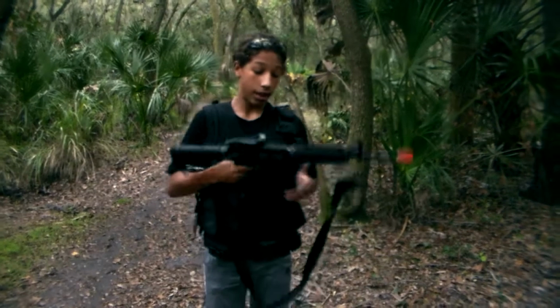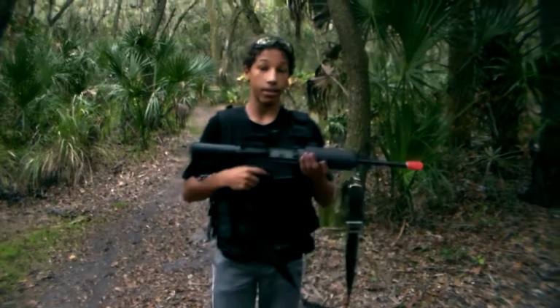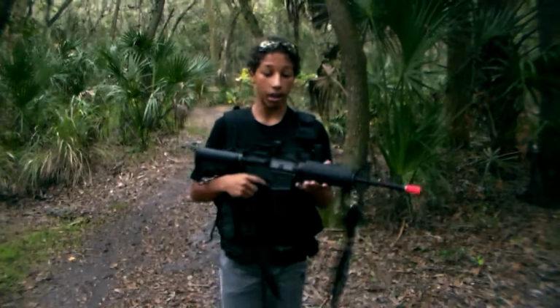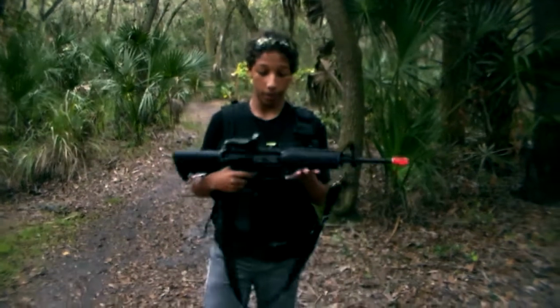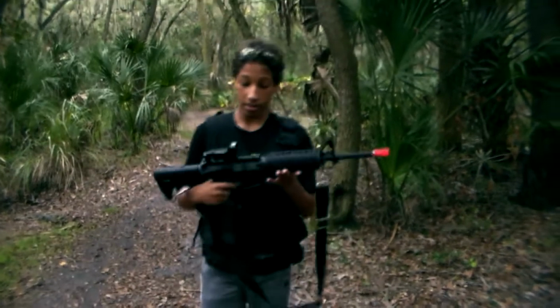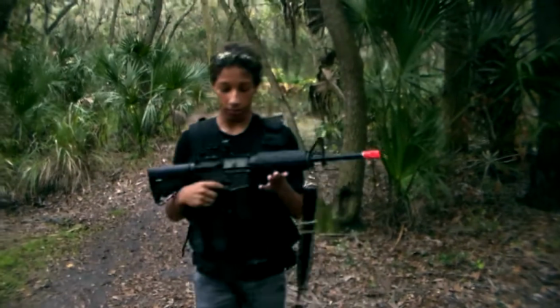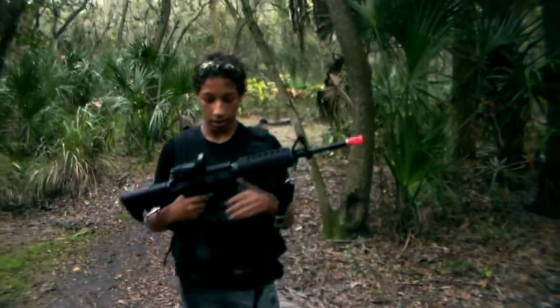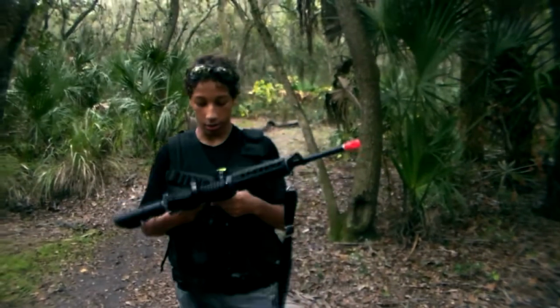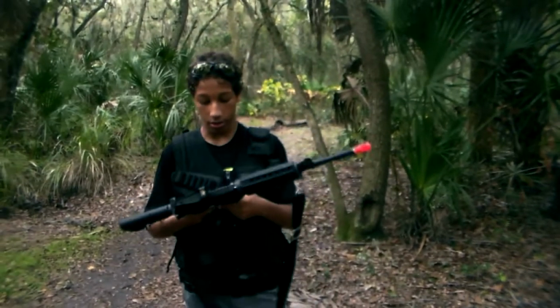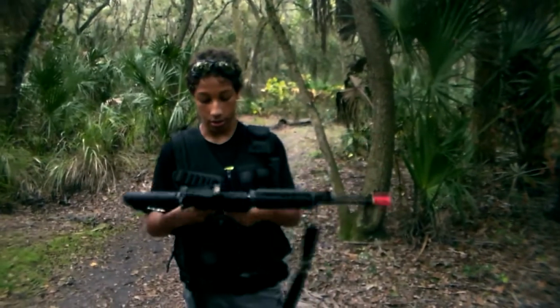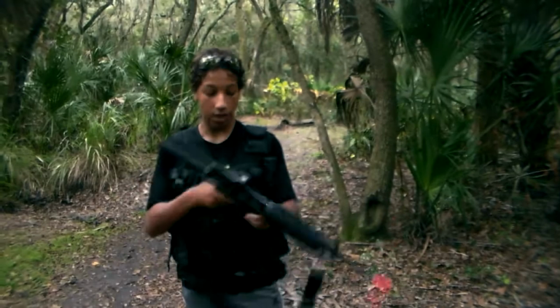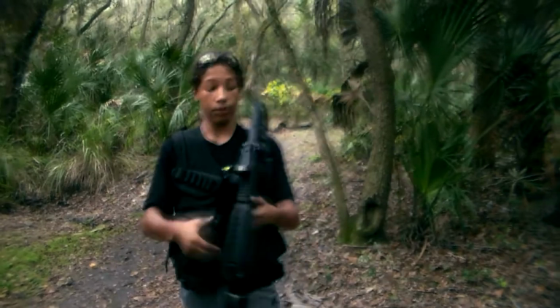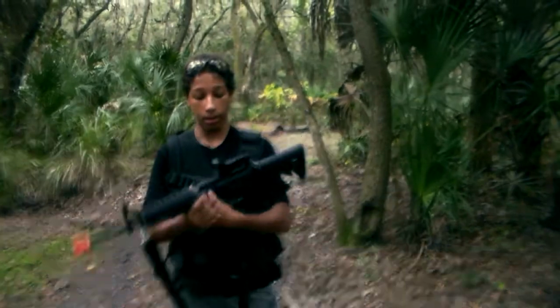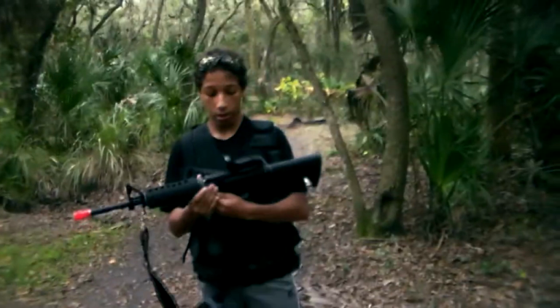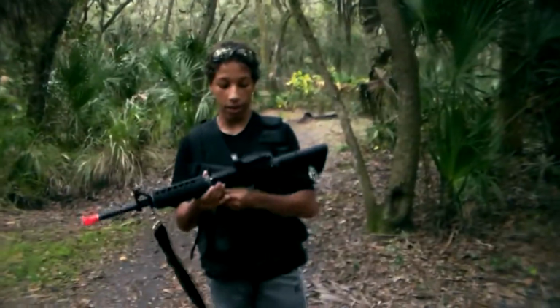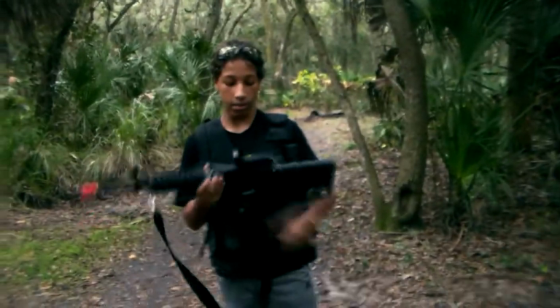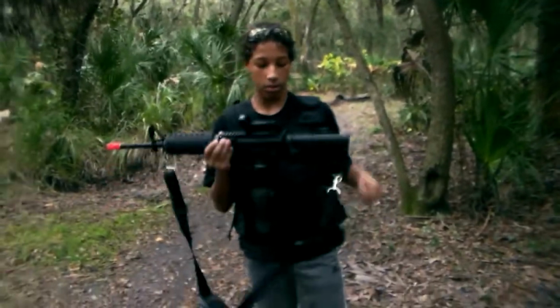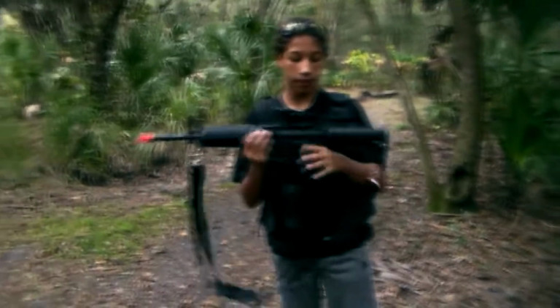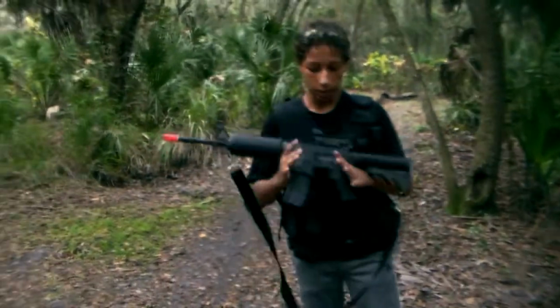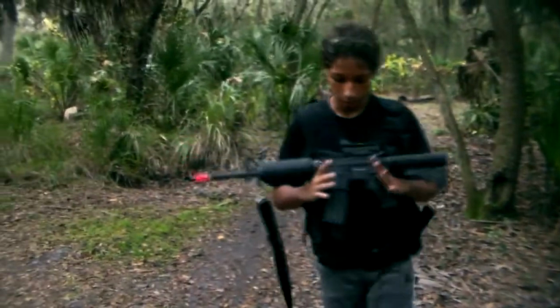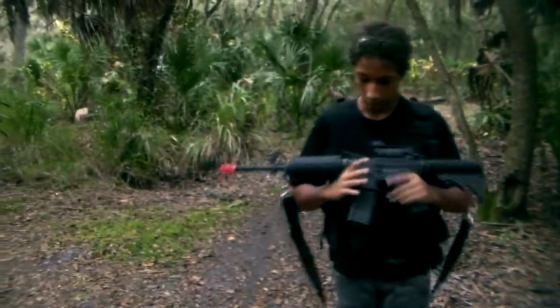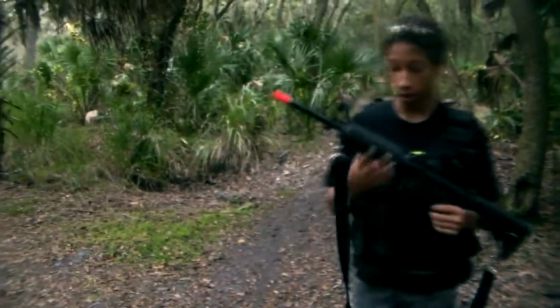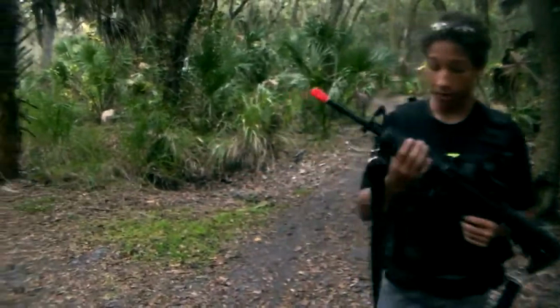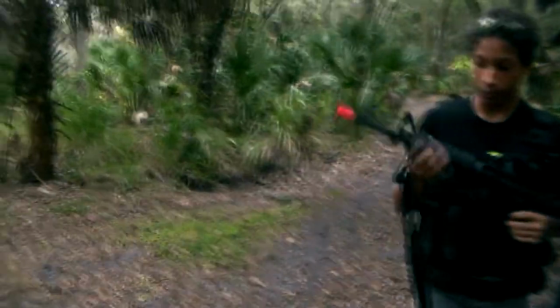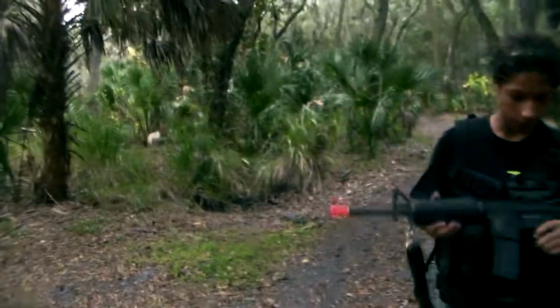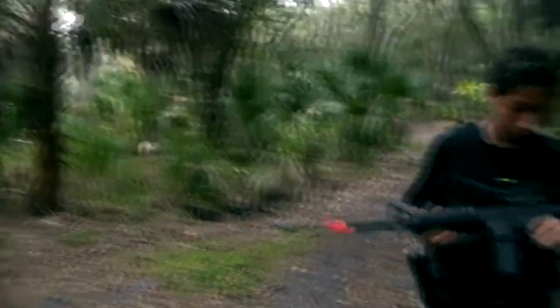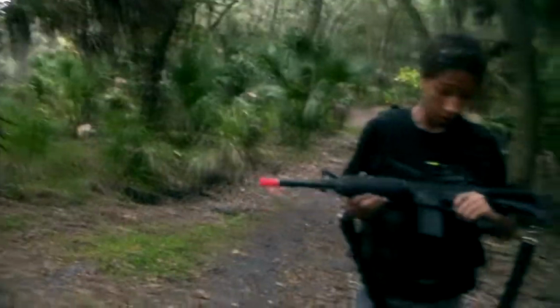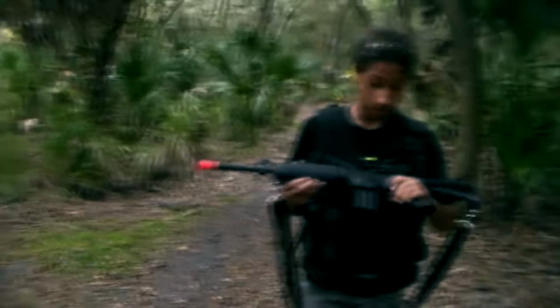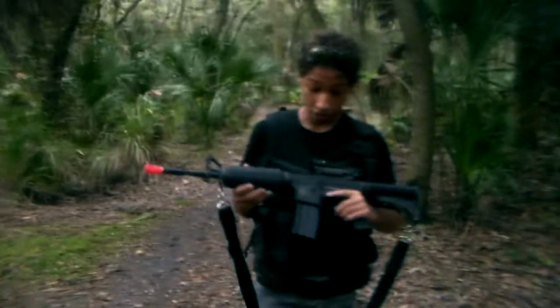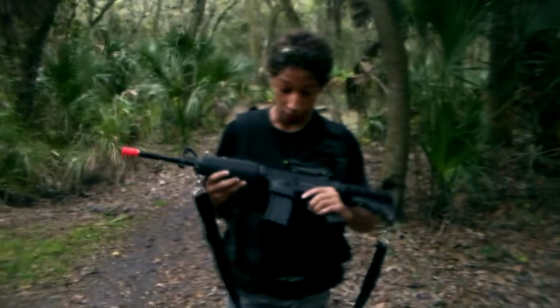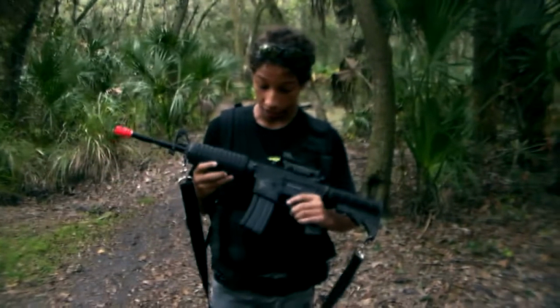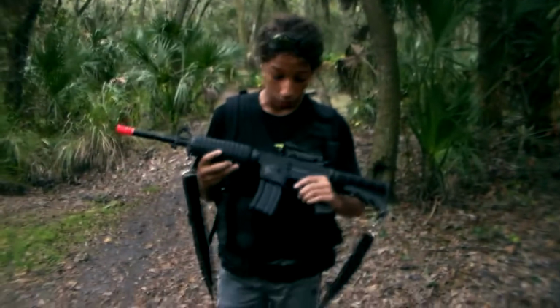Hey, it's Dominic from Average Airsoft. I just wanted to give you guys a review on my WE Tactical M4A1 non-RIS. This gun is actually really, really cool.